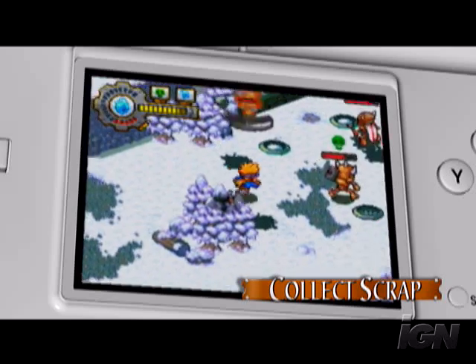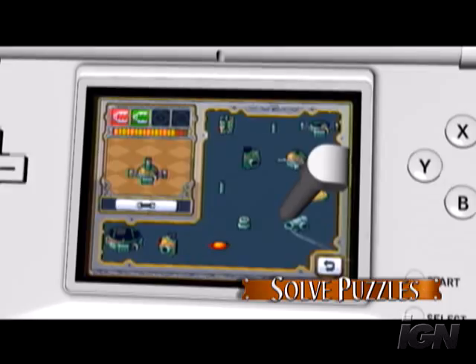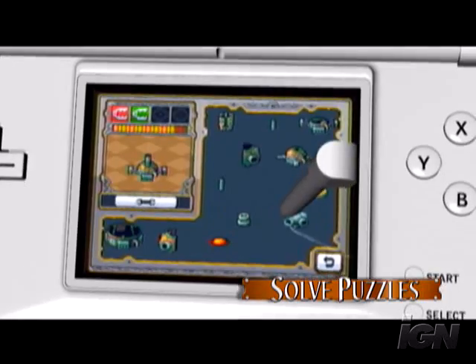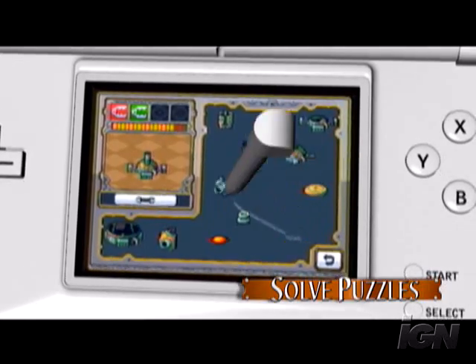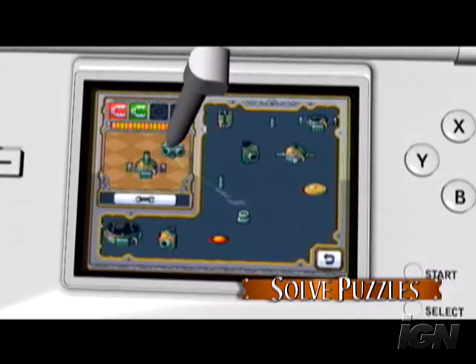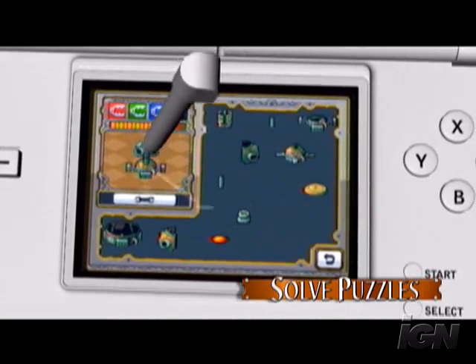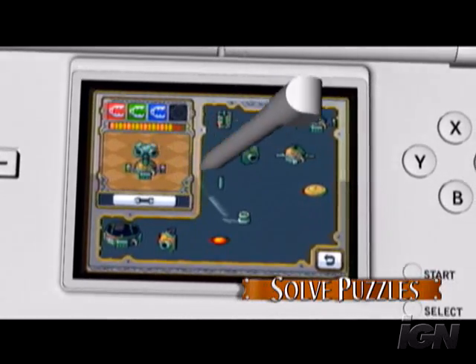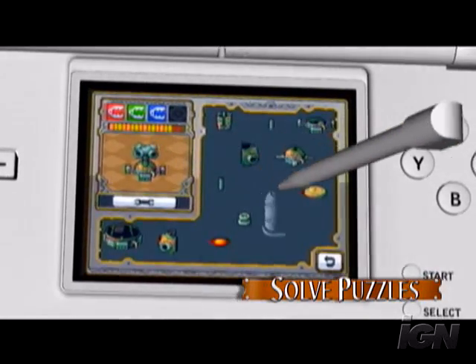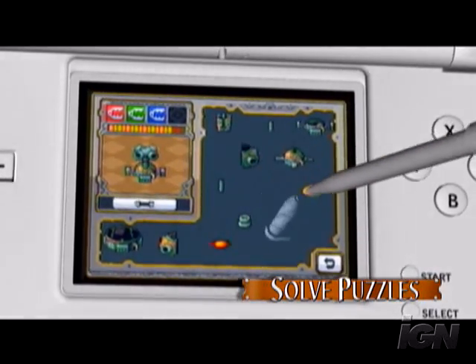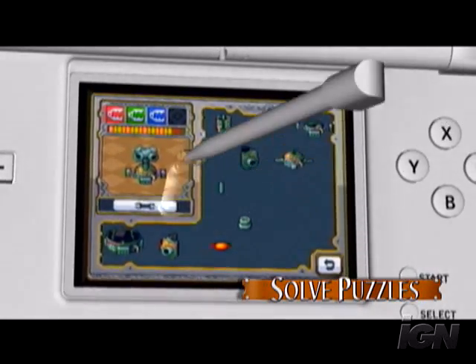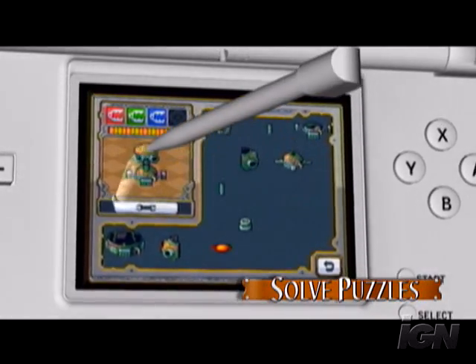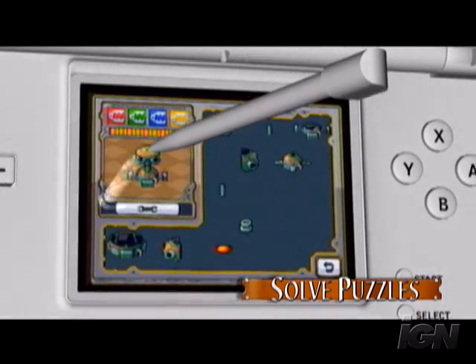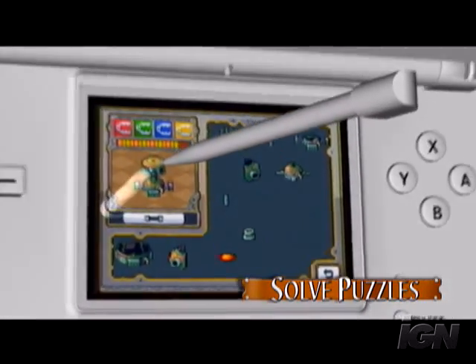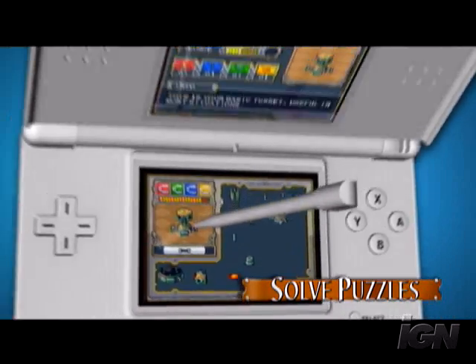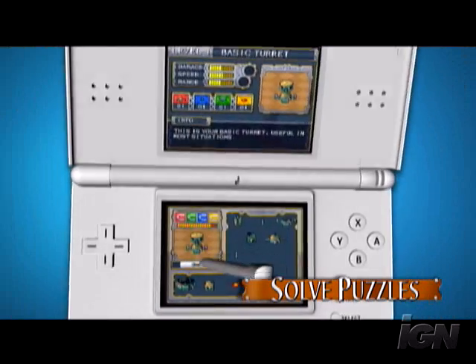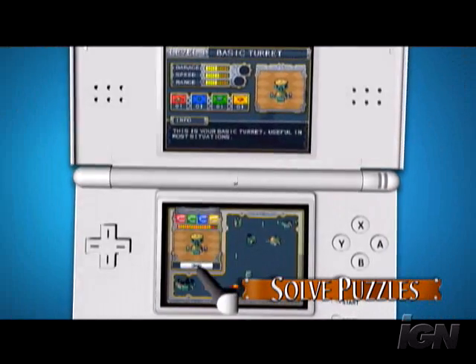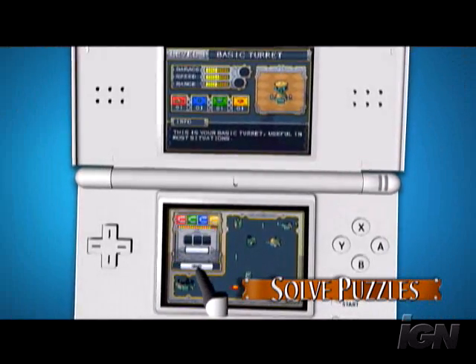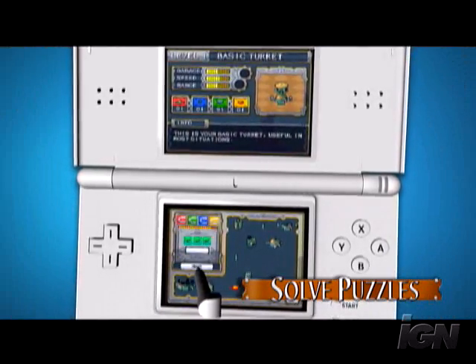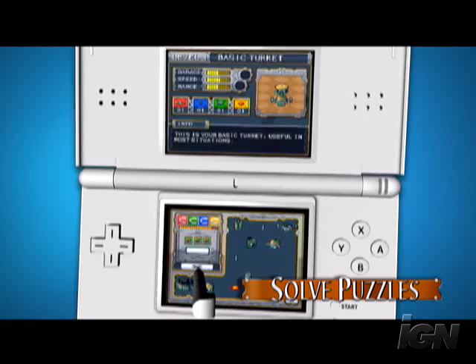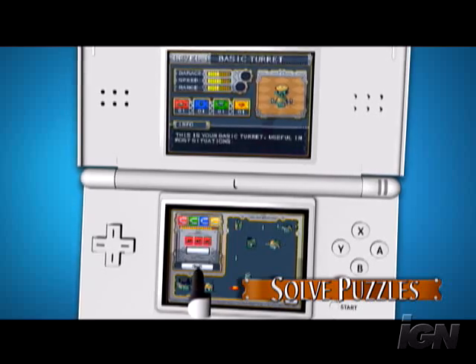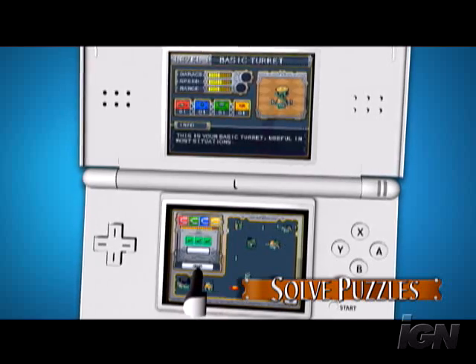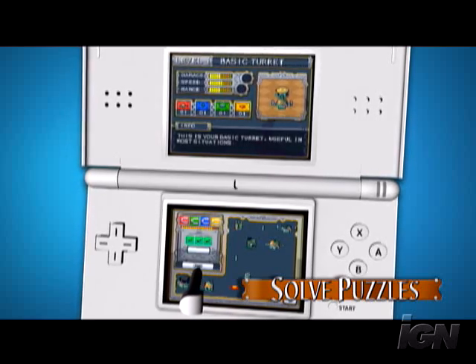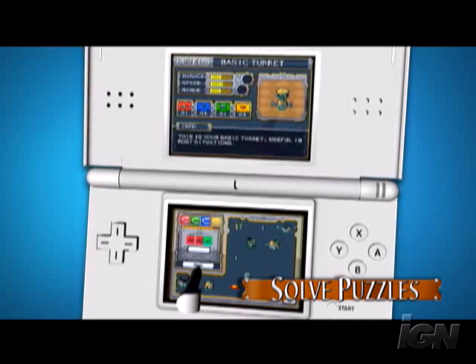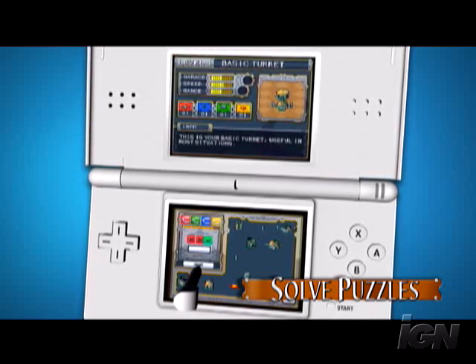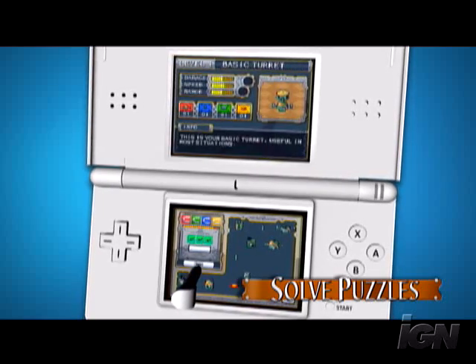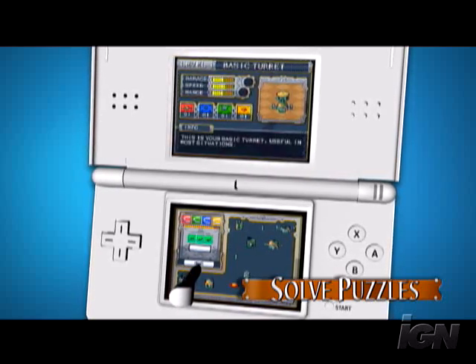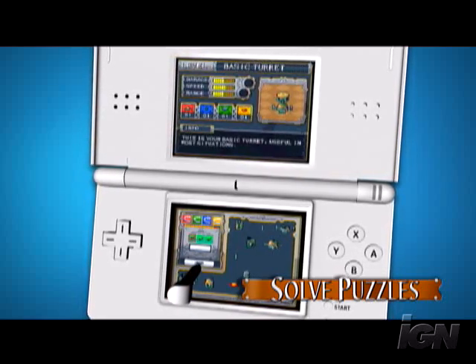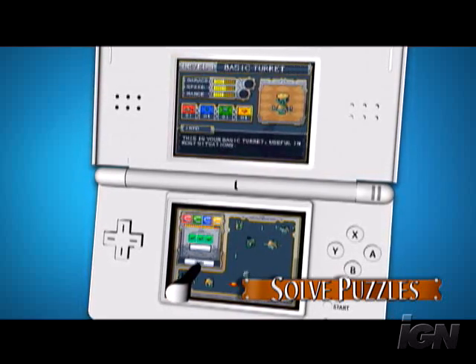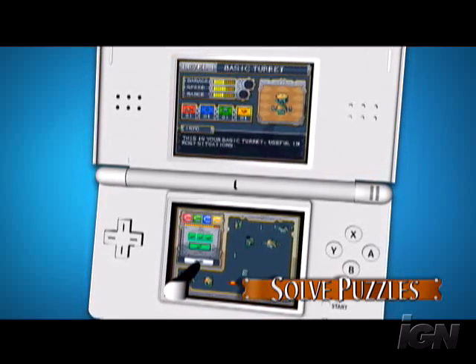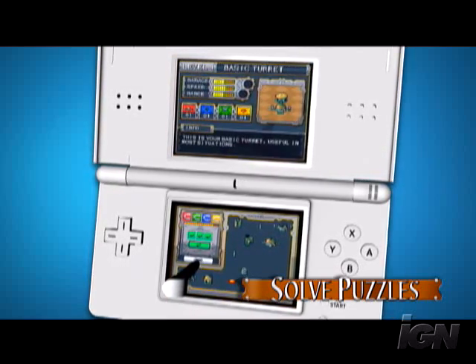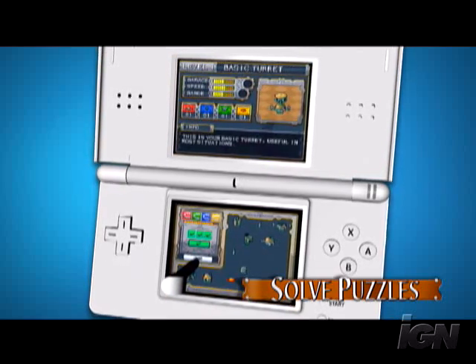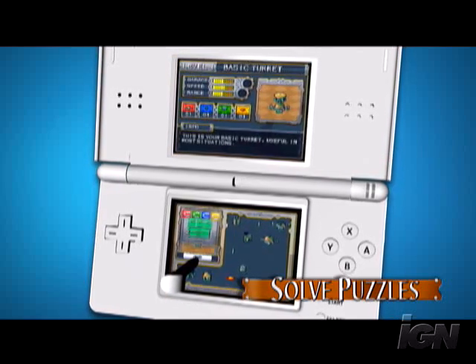Once you have collected at least four pieces of scrap, create a new item by dragging the correct pieces of scrap into the window on the bottom screen and dropping them on the correctly colored node to recreate the image on the top screen.